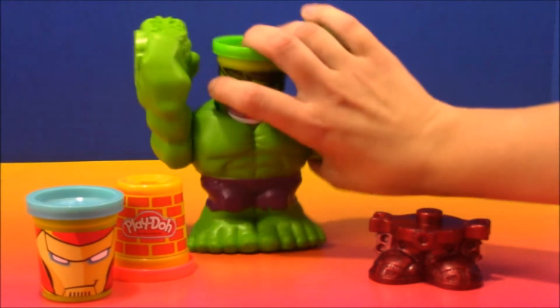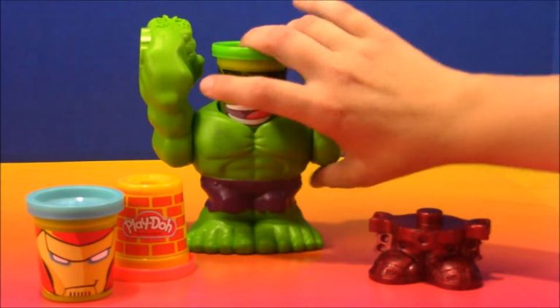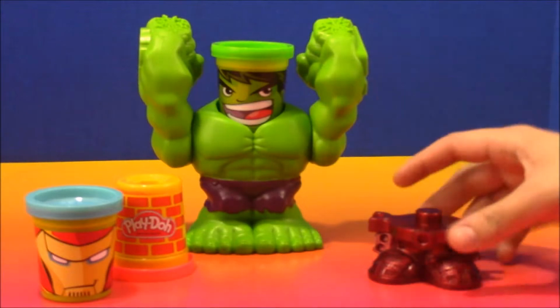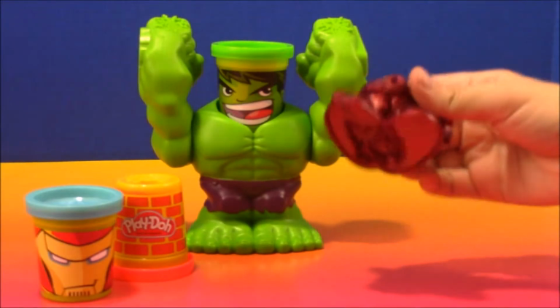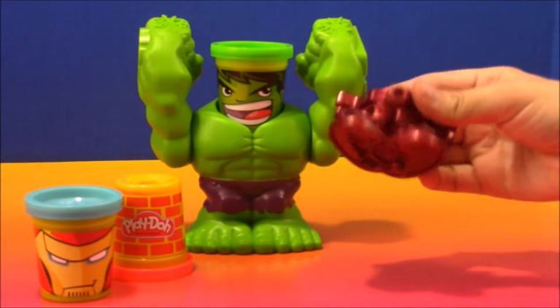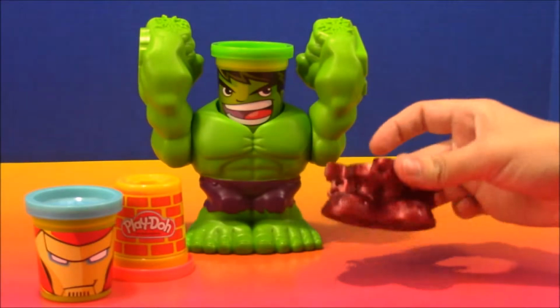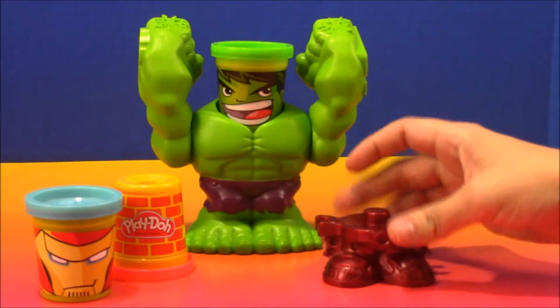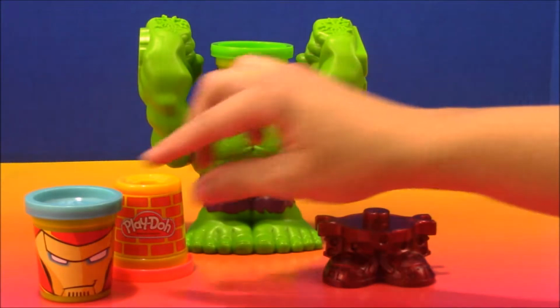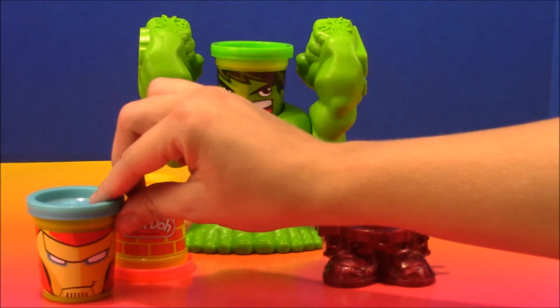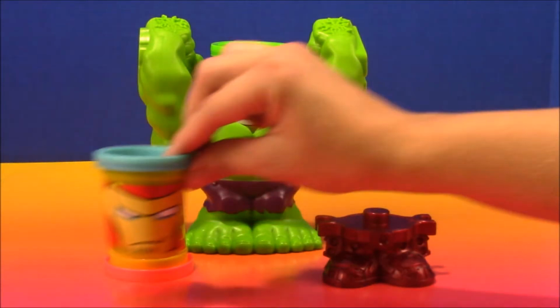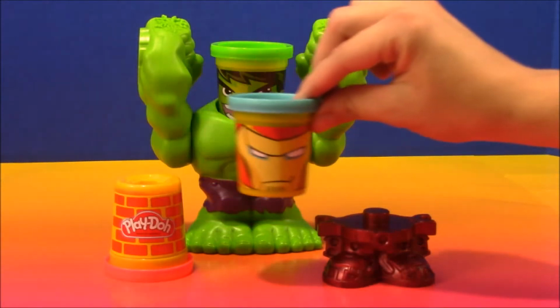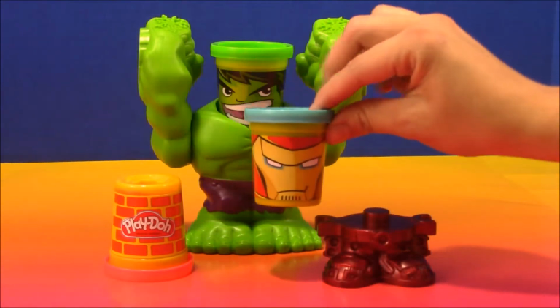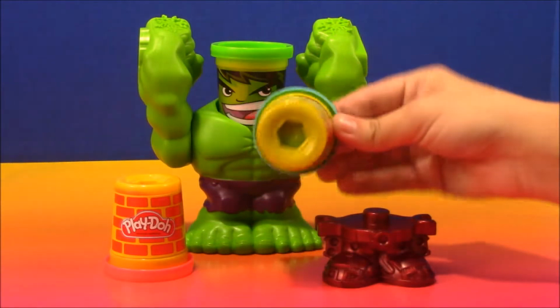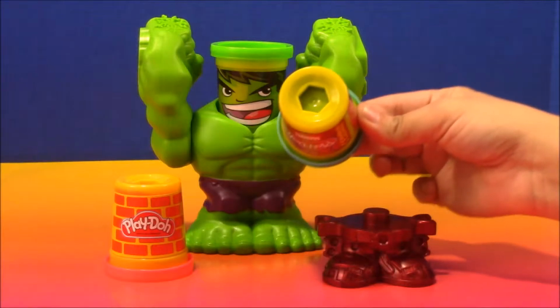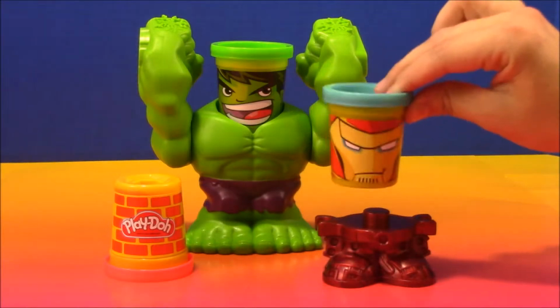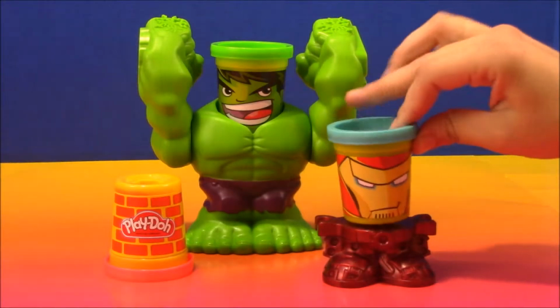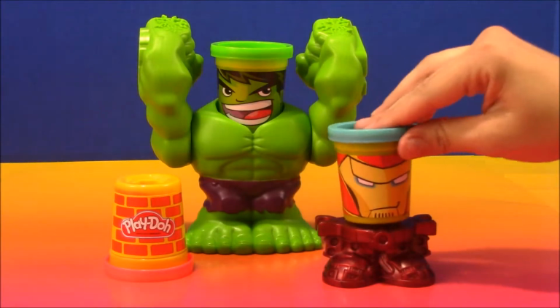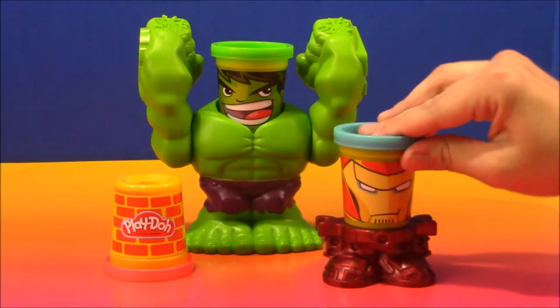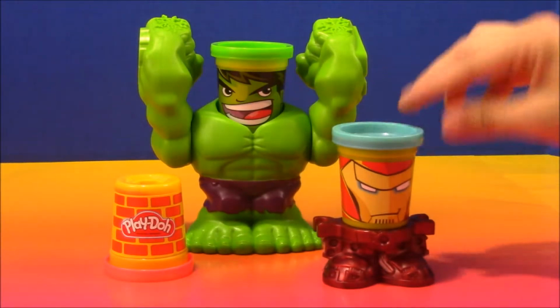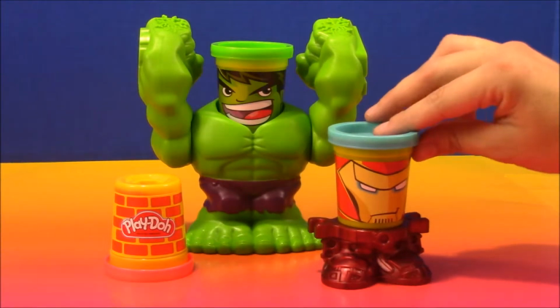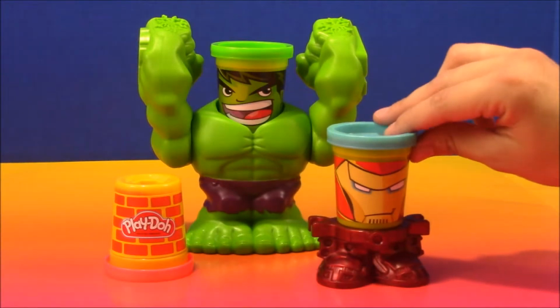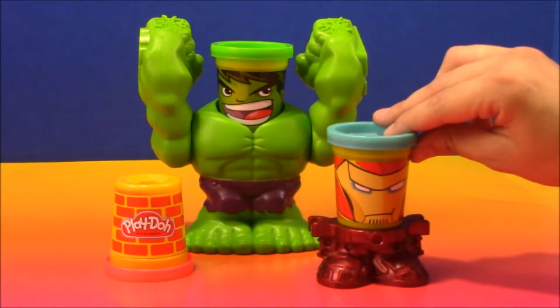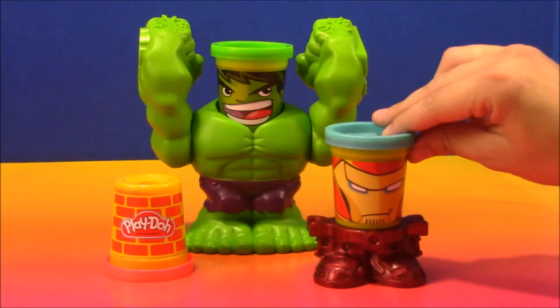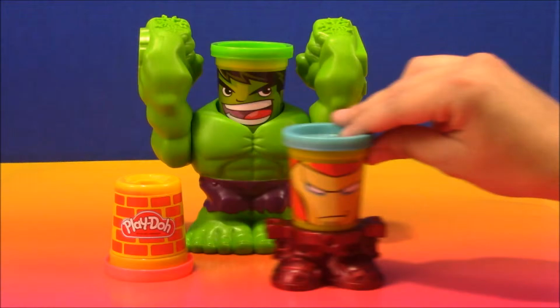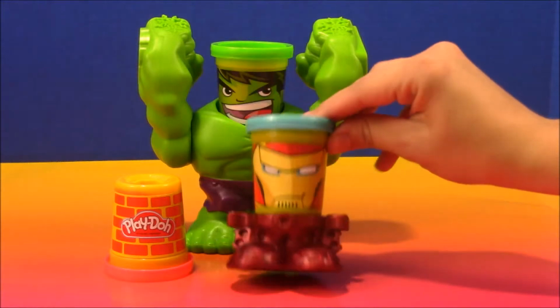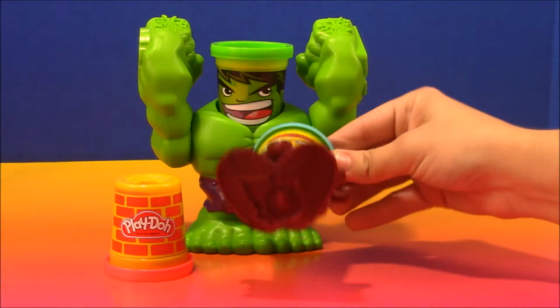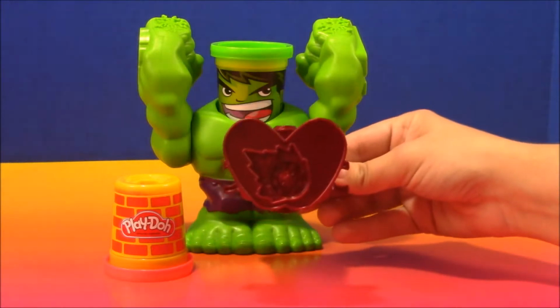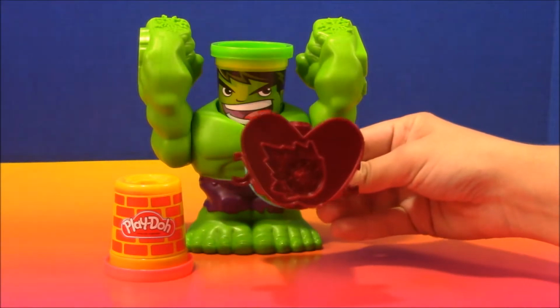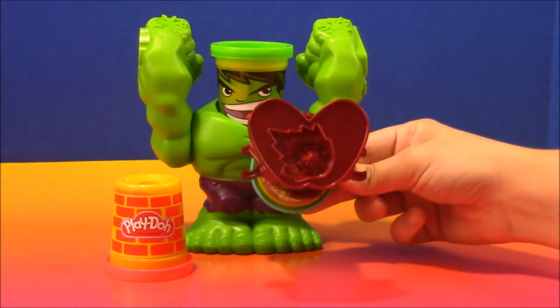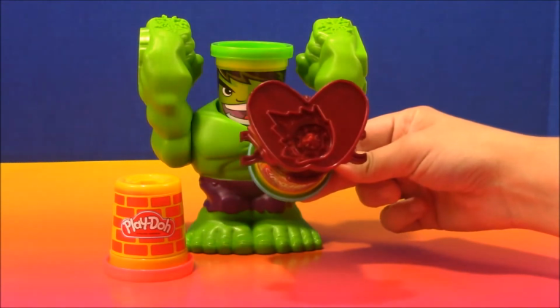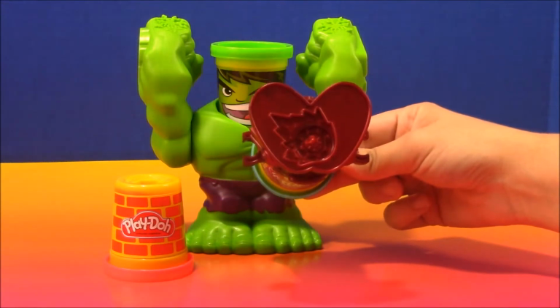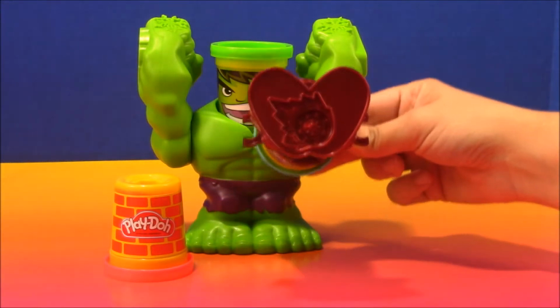And then here we have some feet. It looks like they belong to this guy, Iron Man. You can see that he just pops right on here. And then Iron Man also has some molds on the bottom of his feet — looks like a flame of some sort.